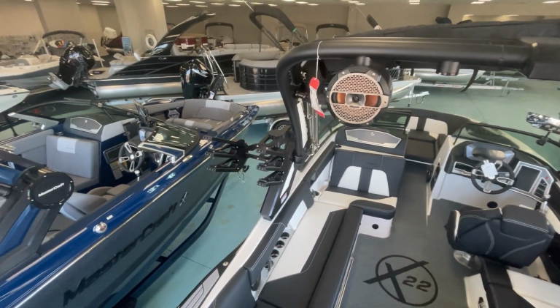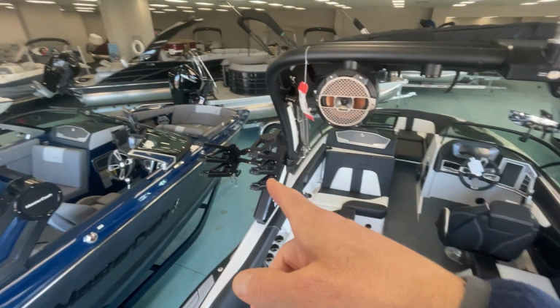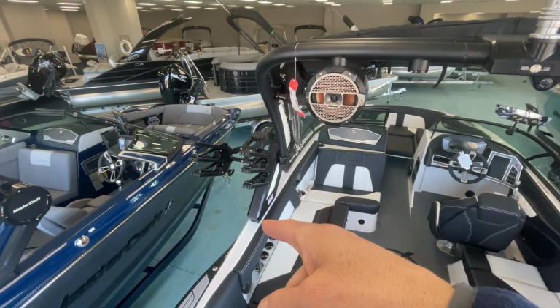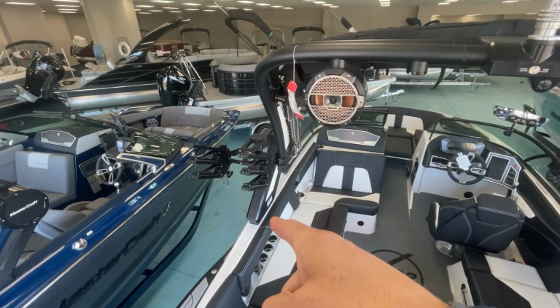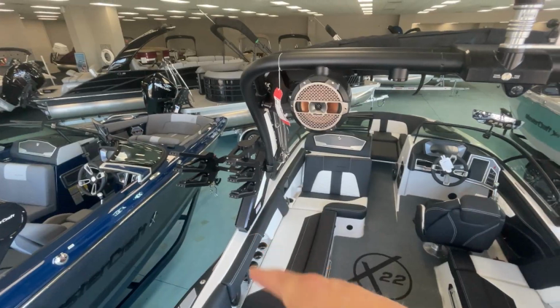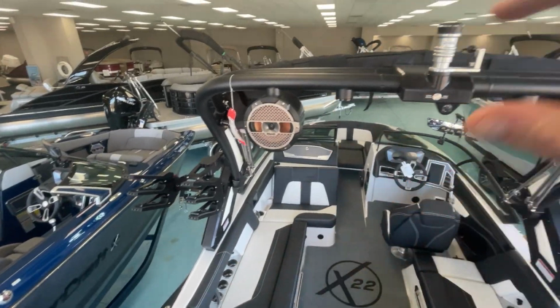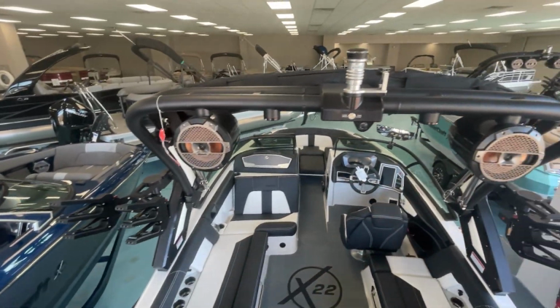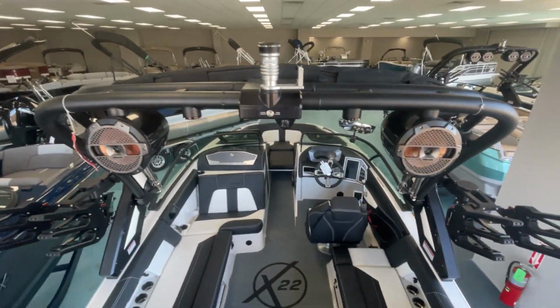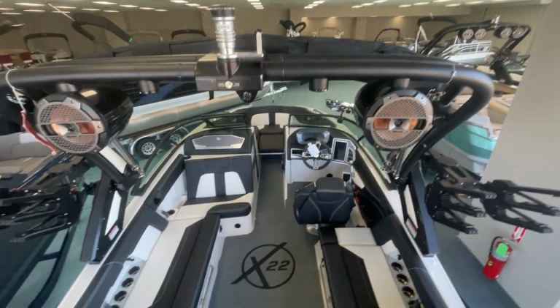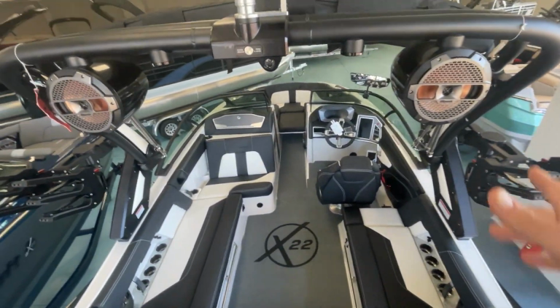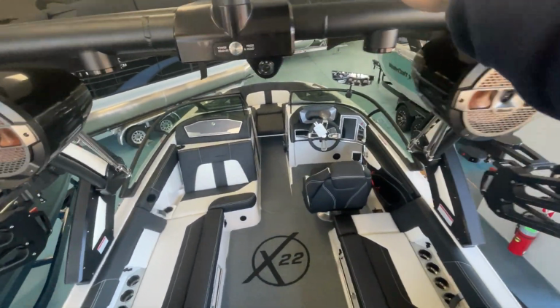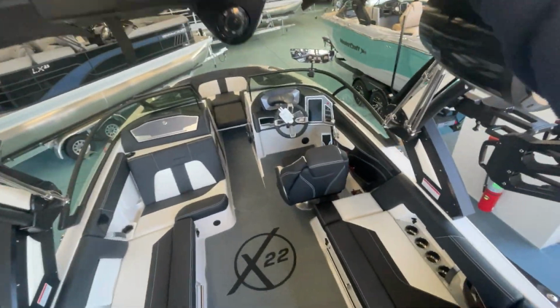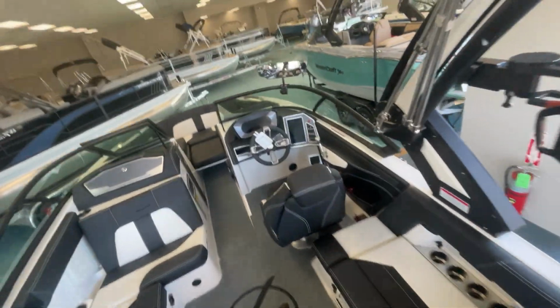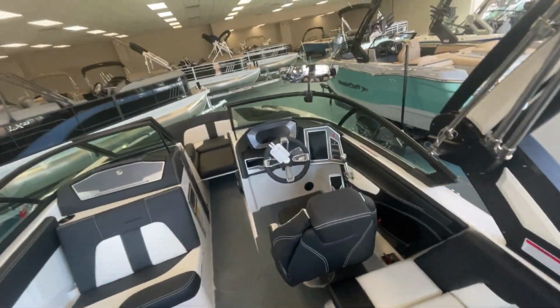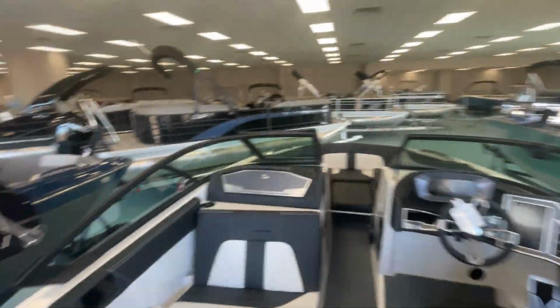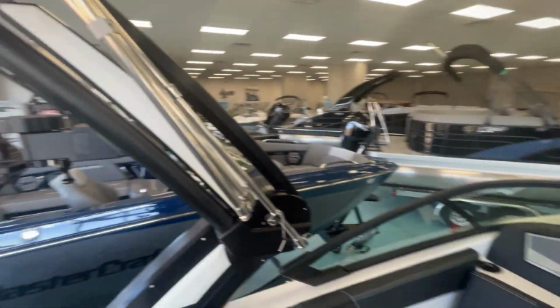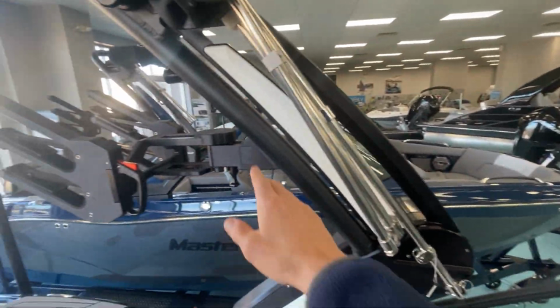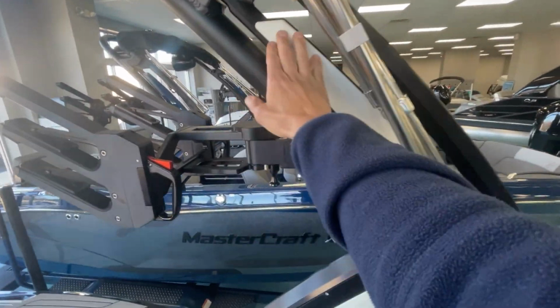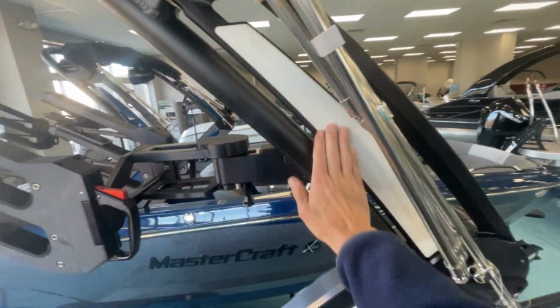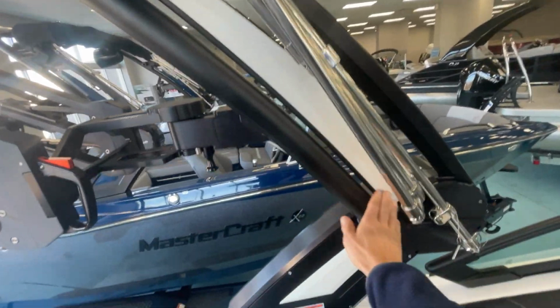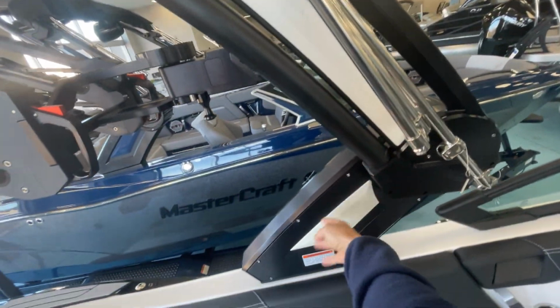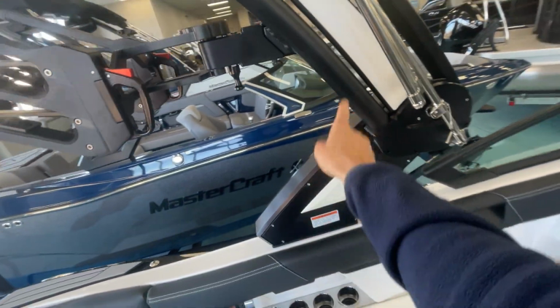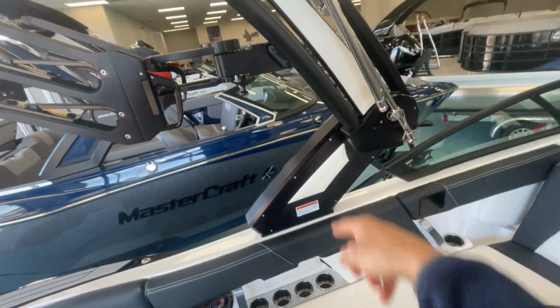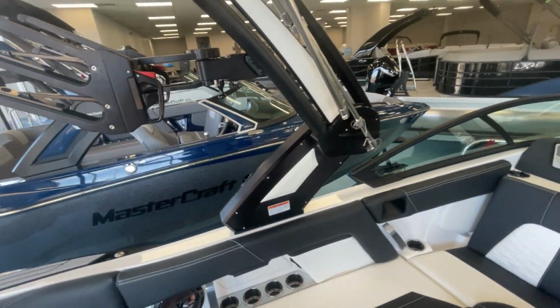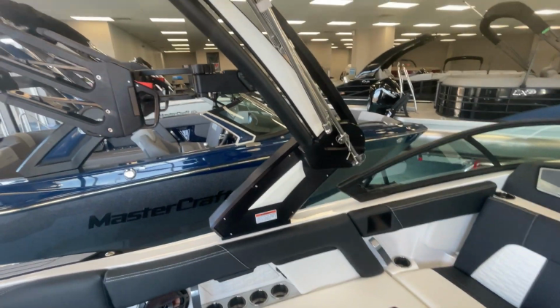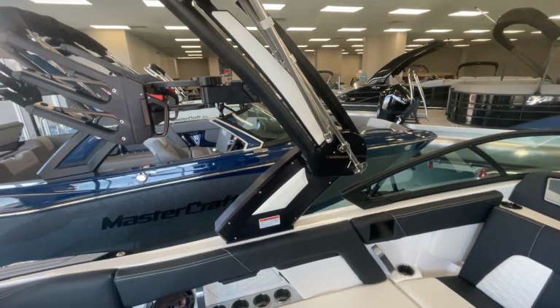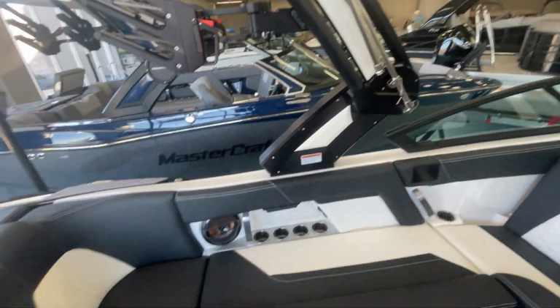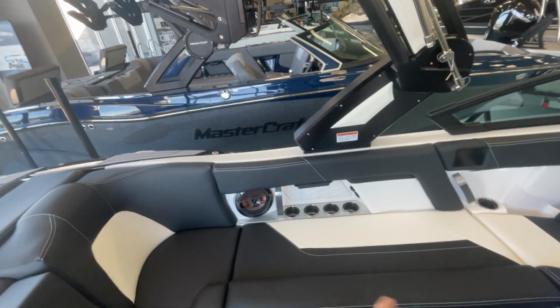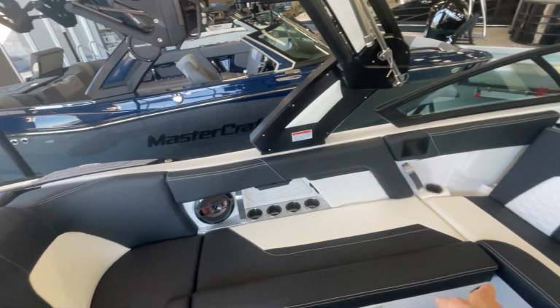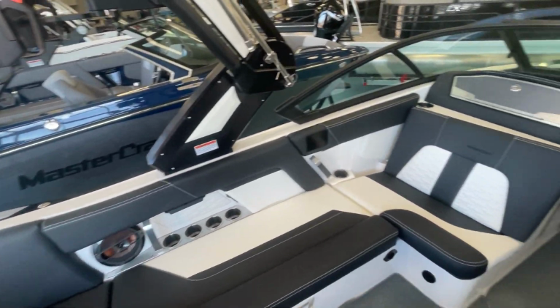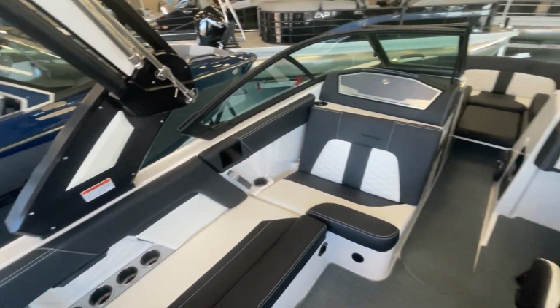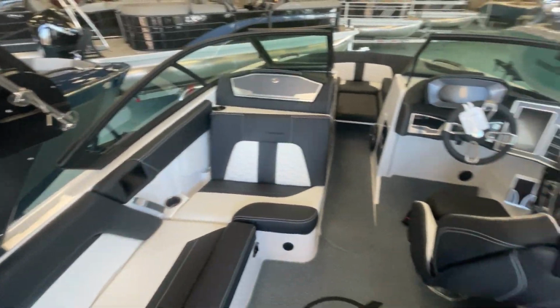We've got the black rotating clamping racks with the Z8 tower — new for 2022 — so you can match the tower to the boat with the cool color inserts in there. We did the white and black cool feel interior.